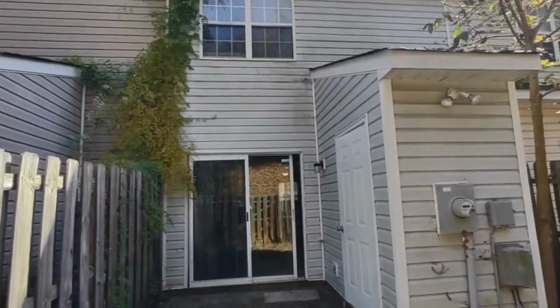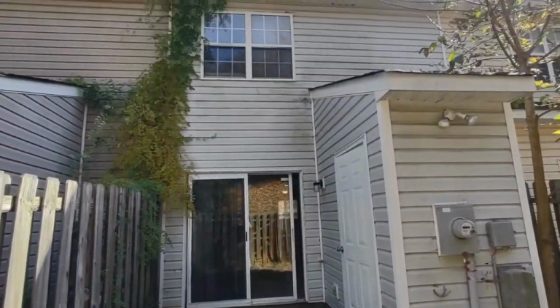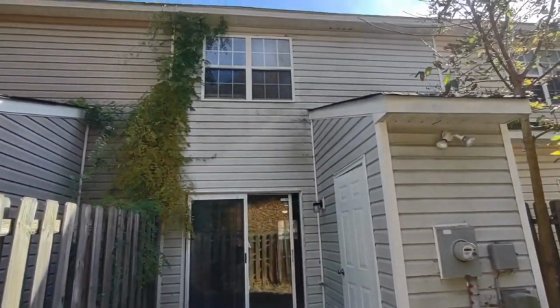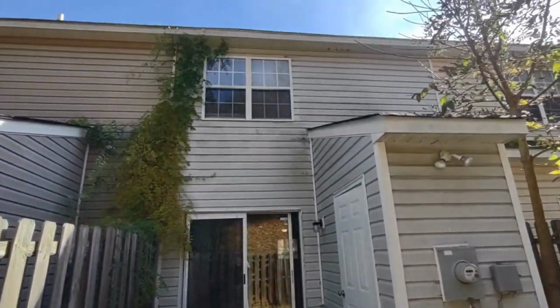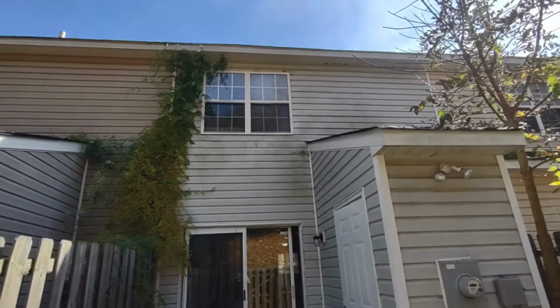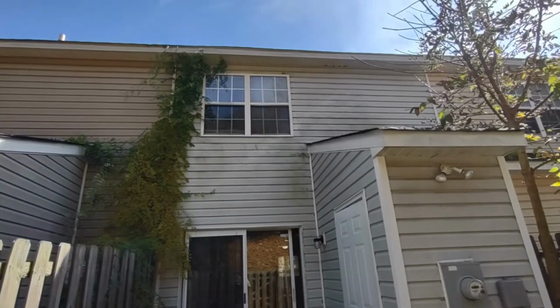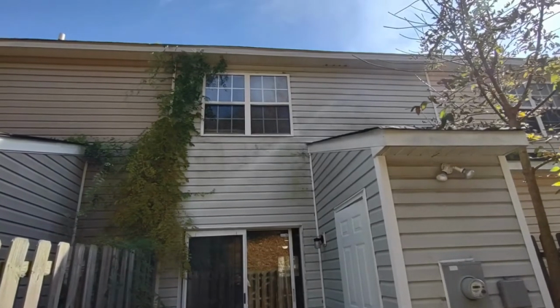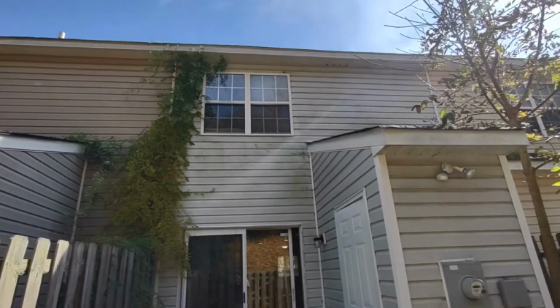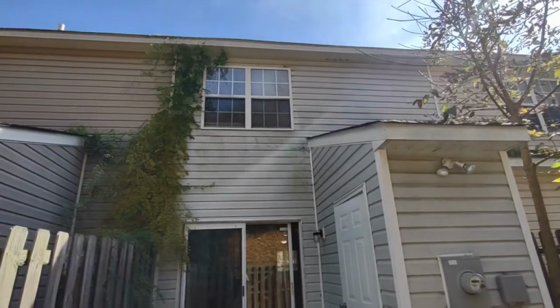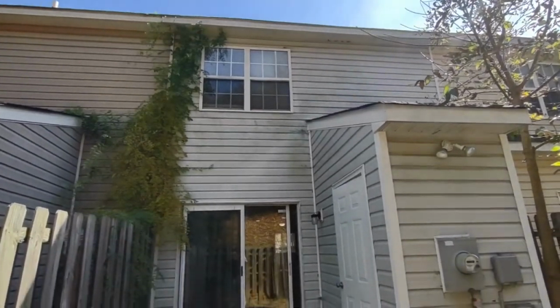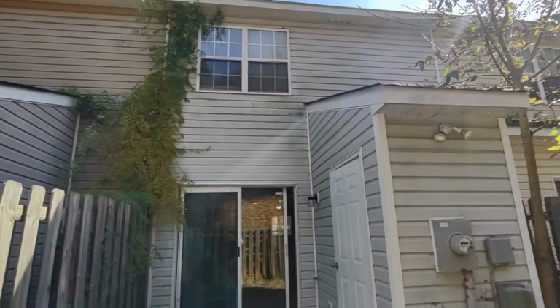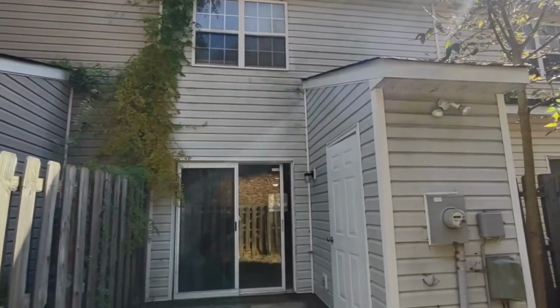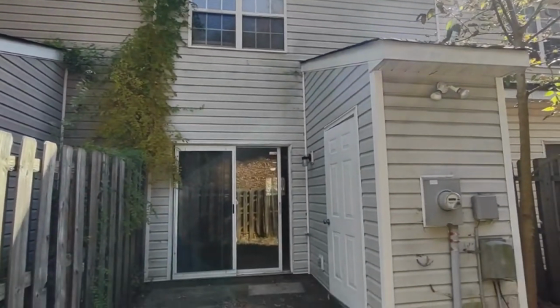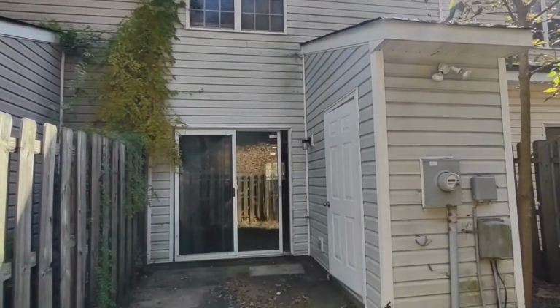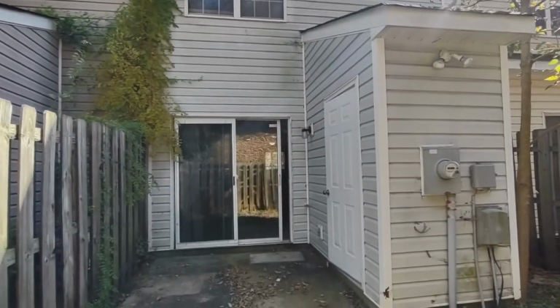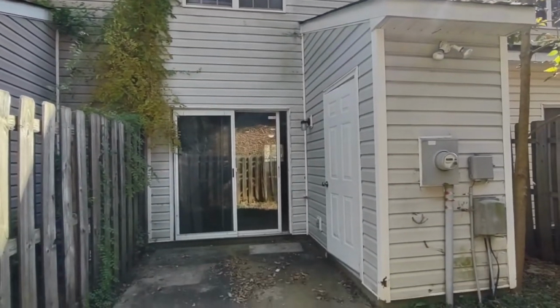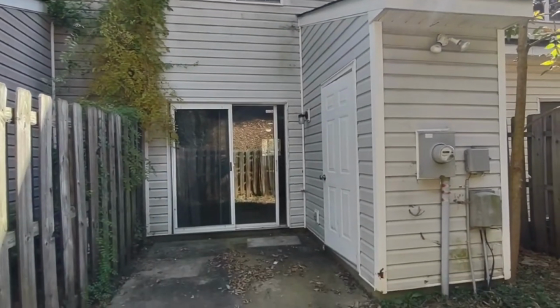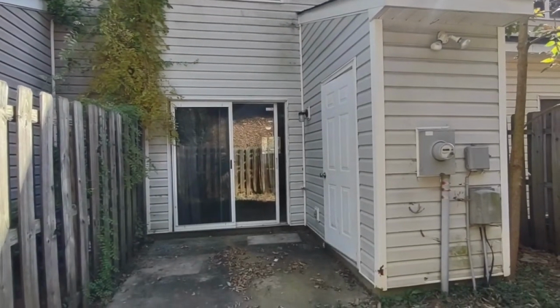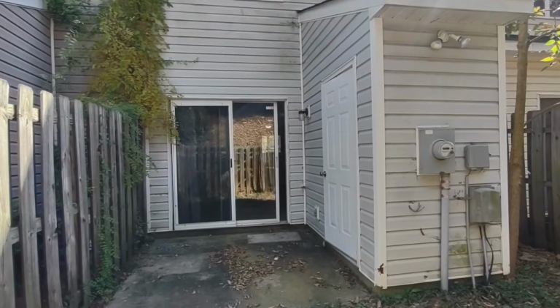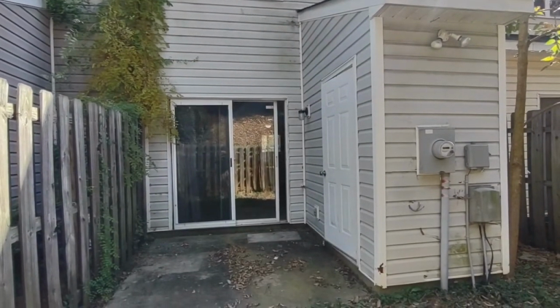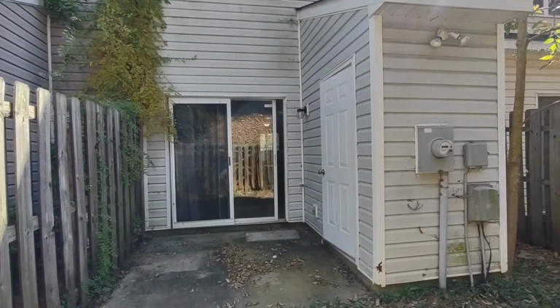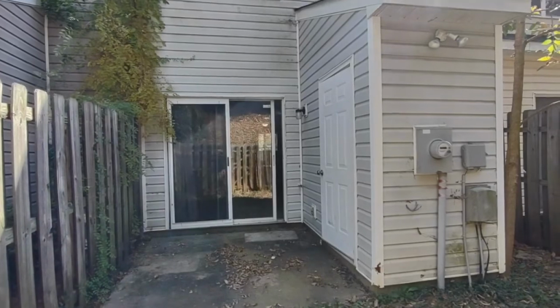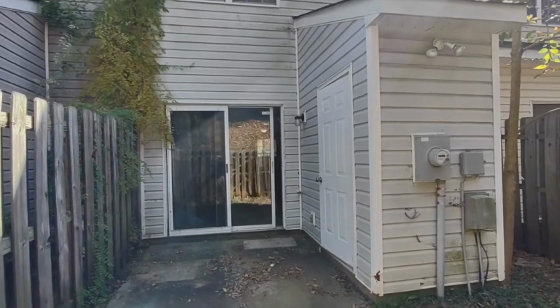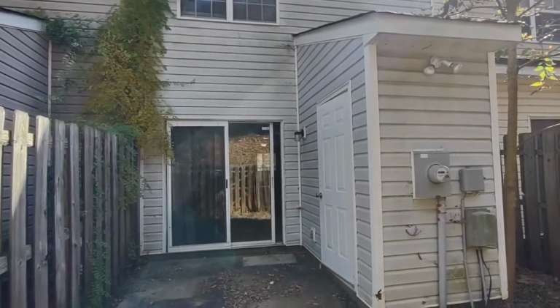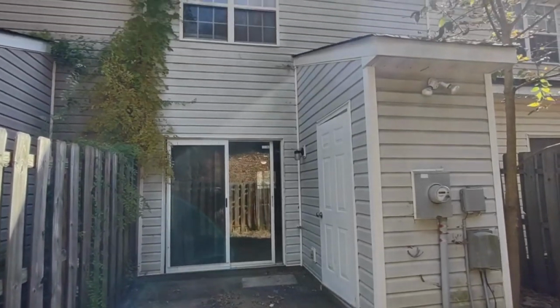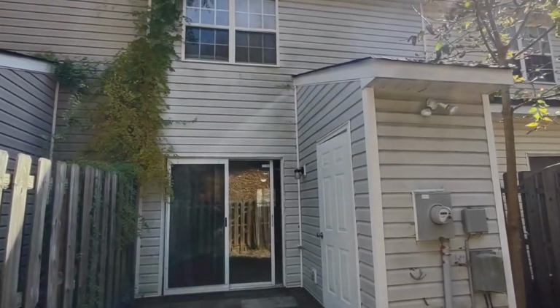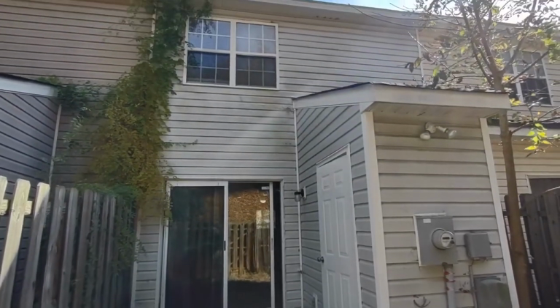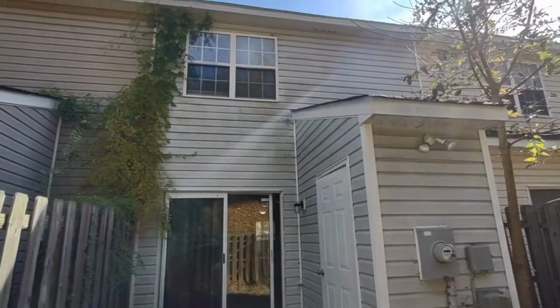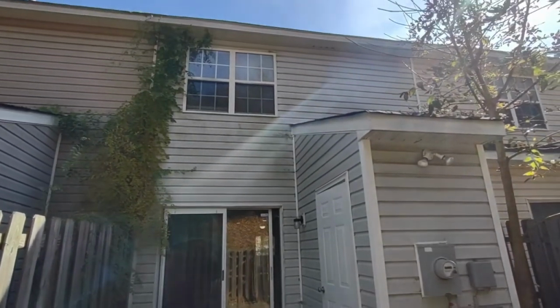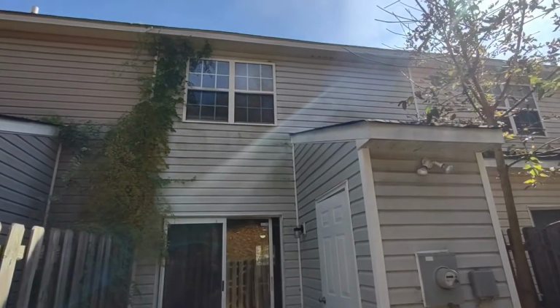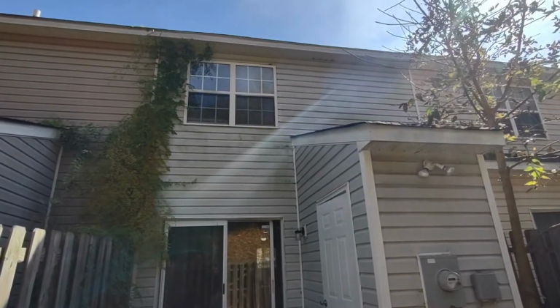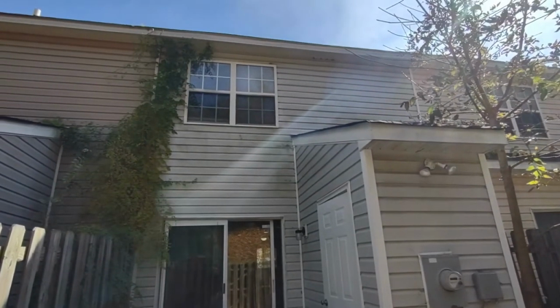For more information about this home, such as pricing or to schedule a viewing, please visit our website at www.touchpointpm.com. Thank you.